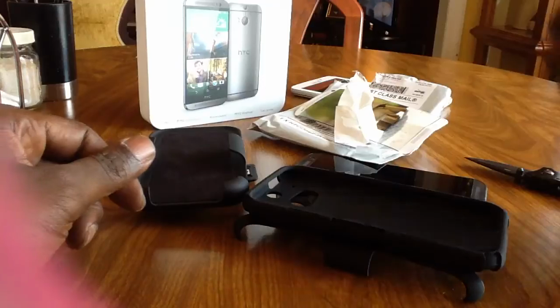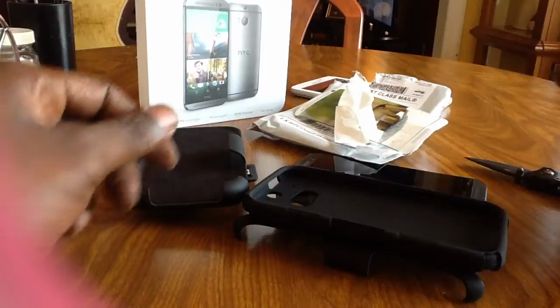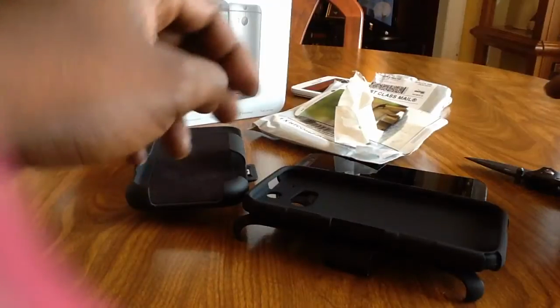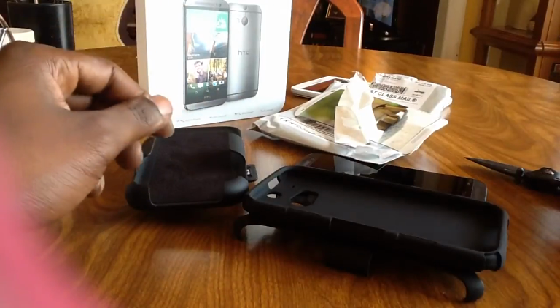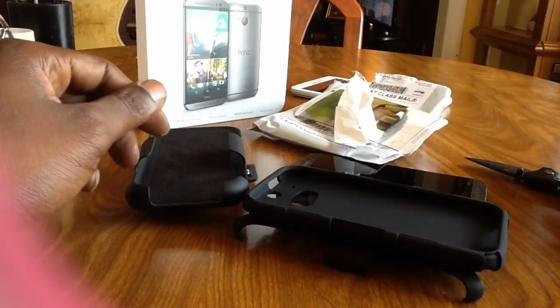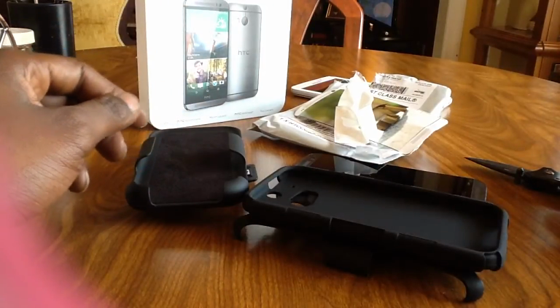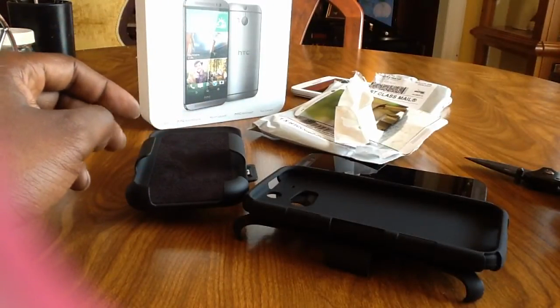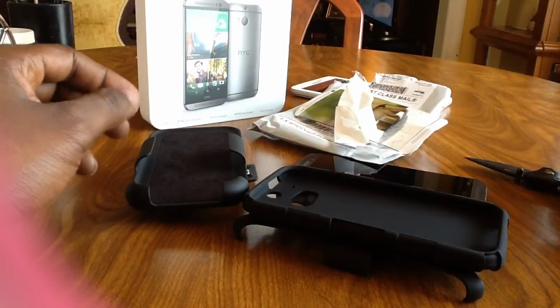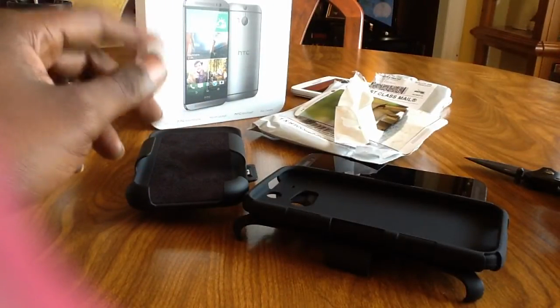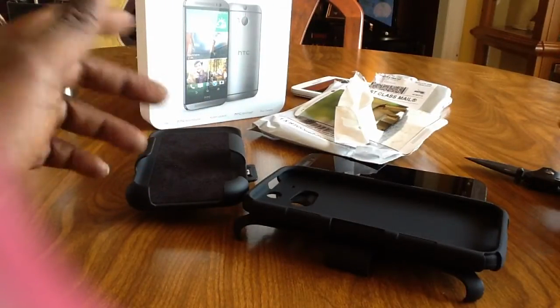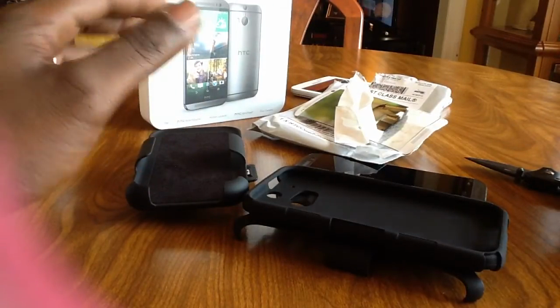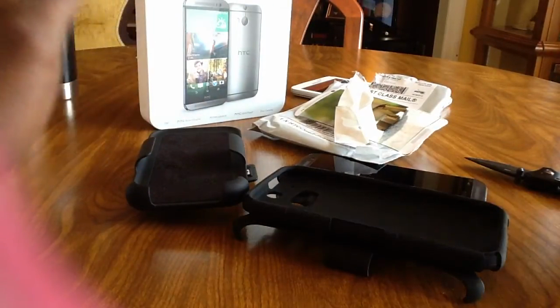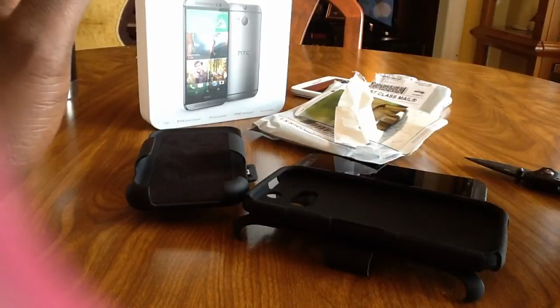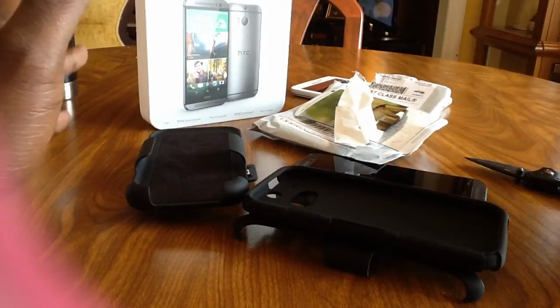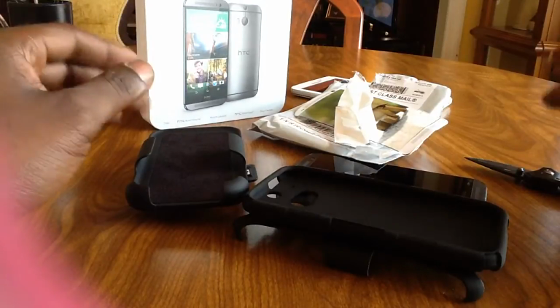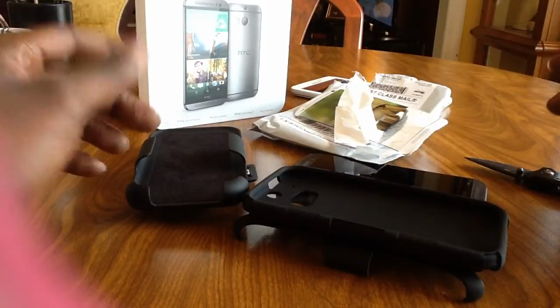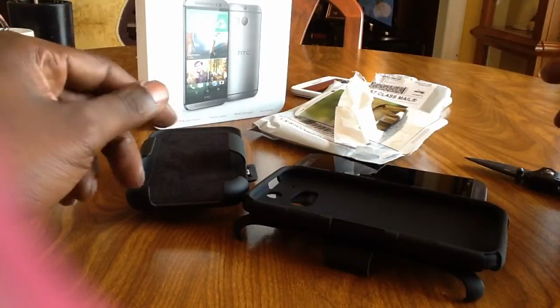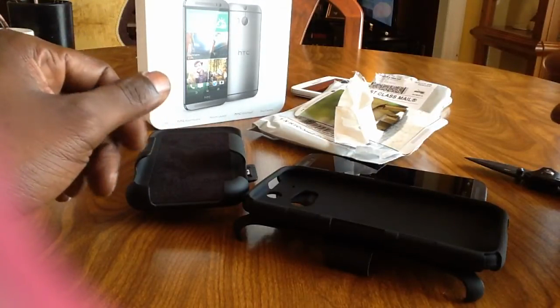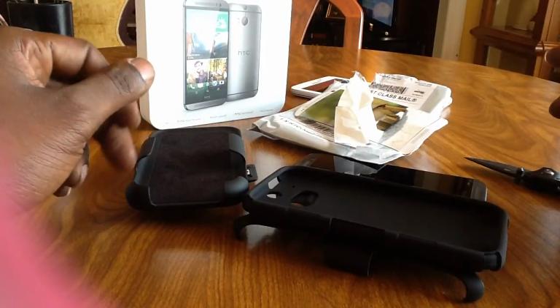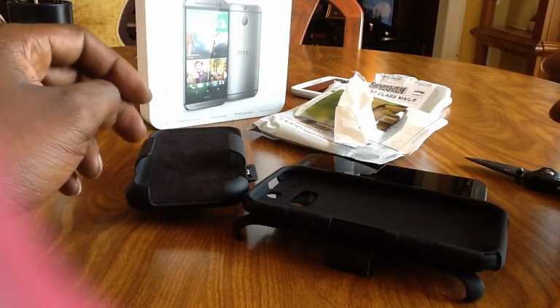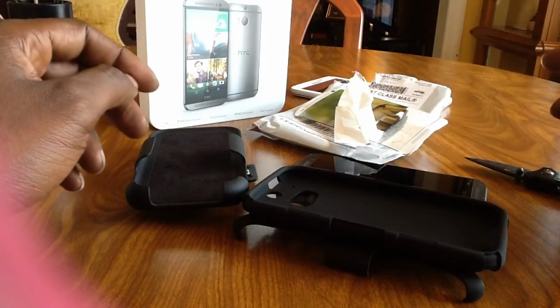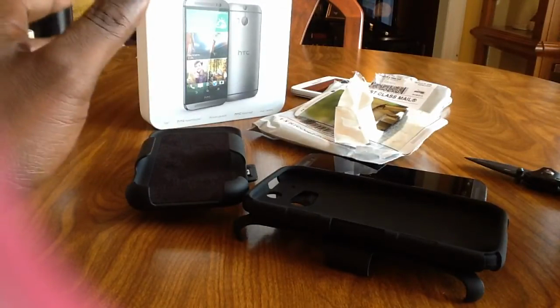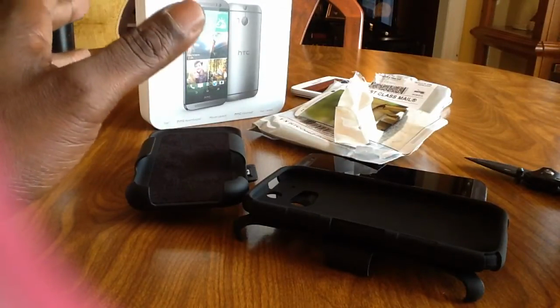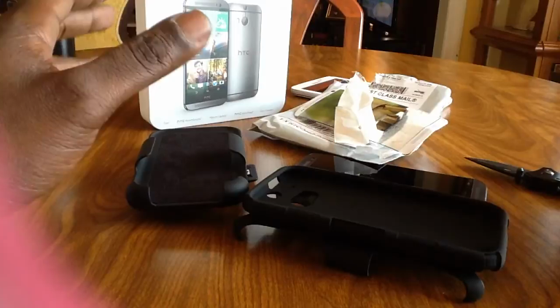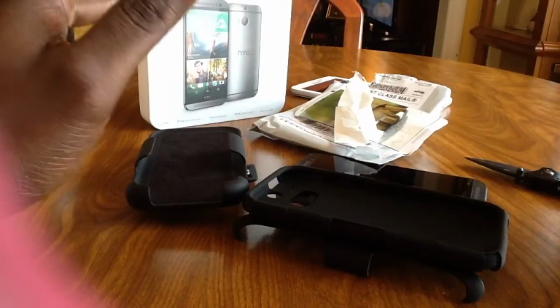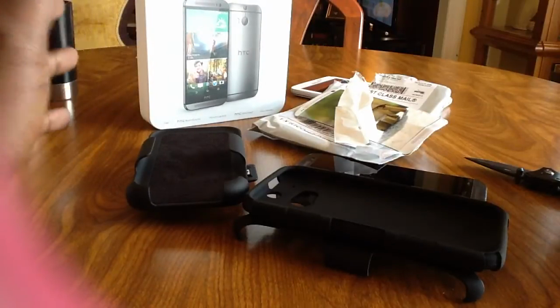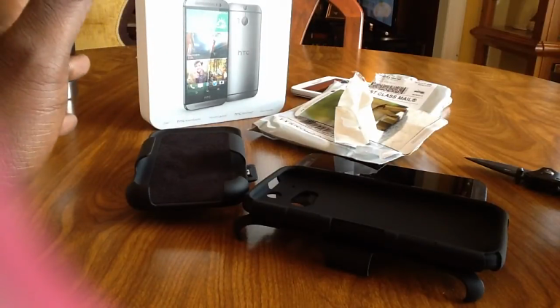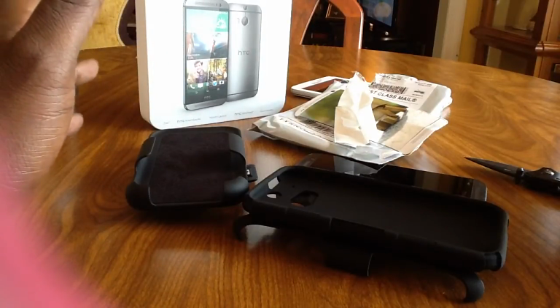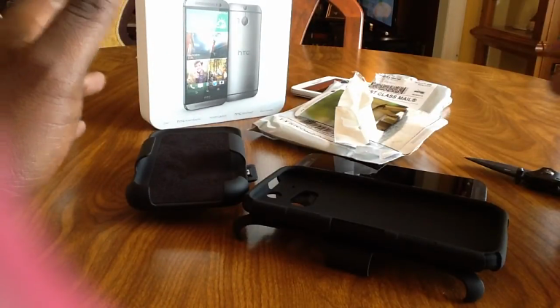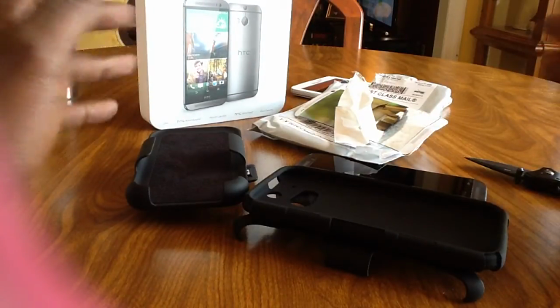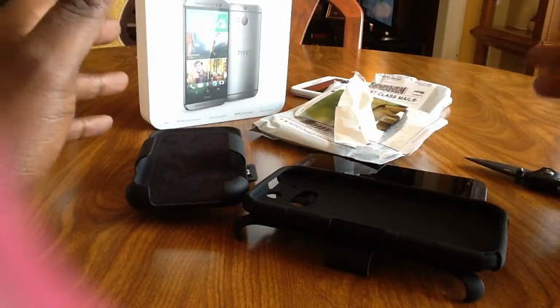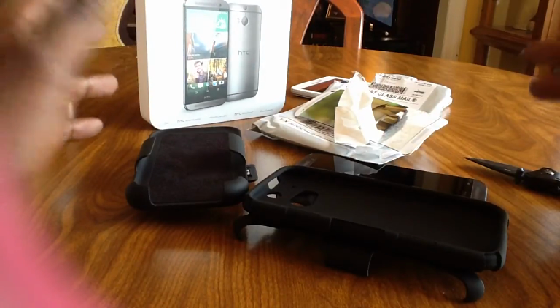Hey, what's up everybody, it's your boy Dre doing a quick video. I know everybody's trying to find the hottest case for this new HTC One M8, but I don't care about the hottest case — I just care about a case that's going to protect the phone and do the job, and do it well.